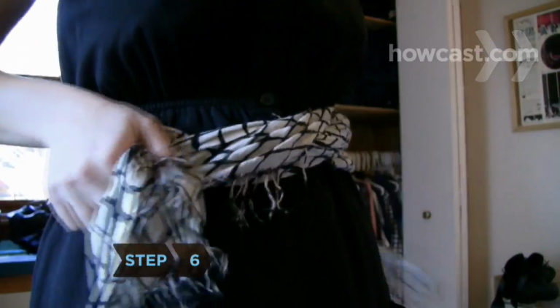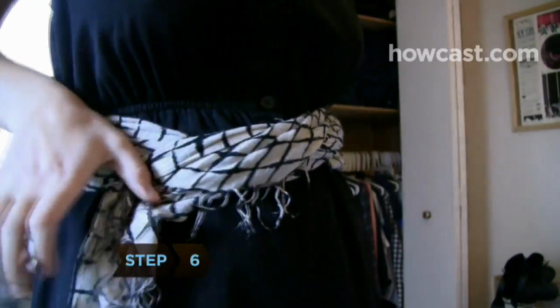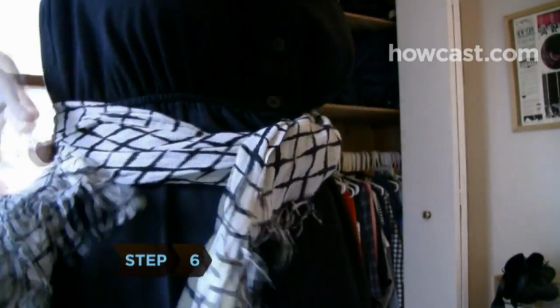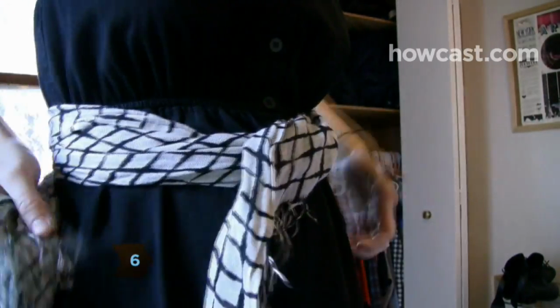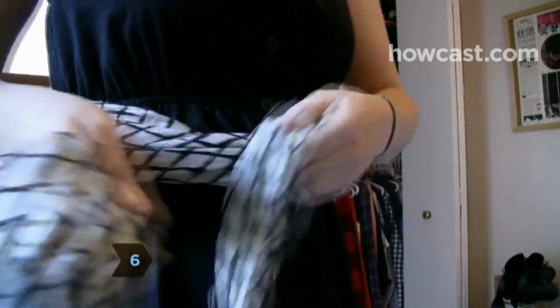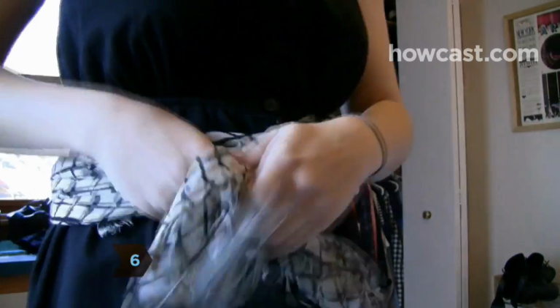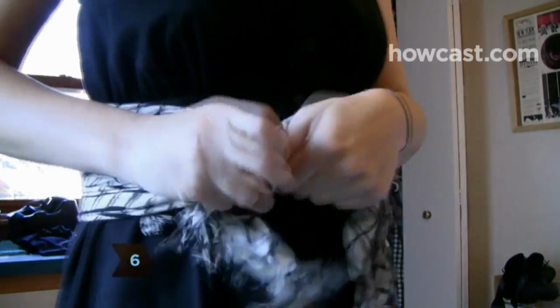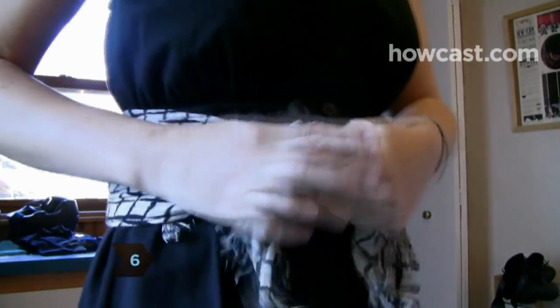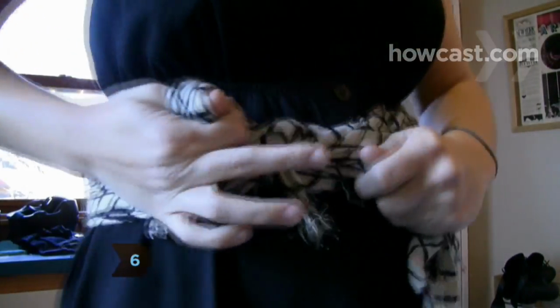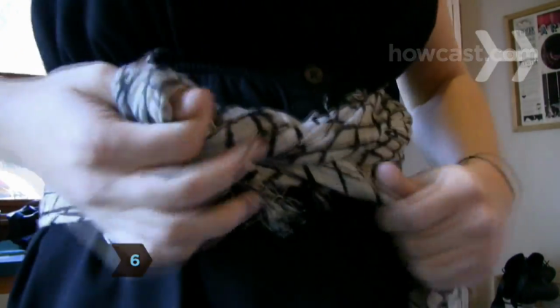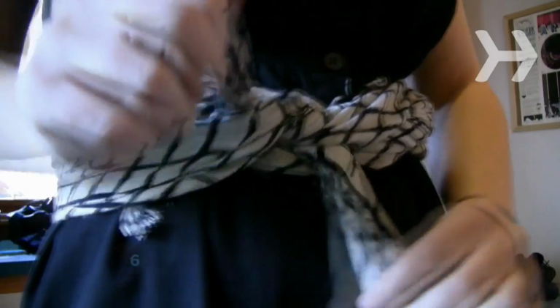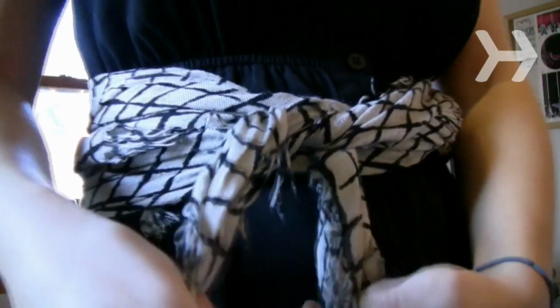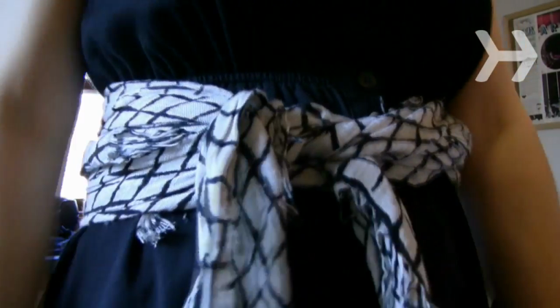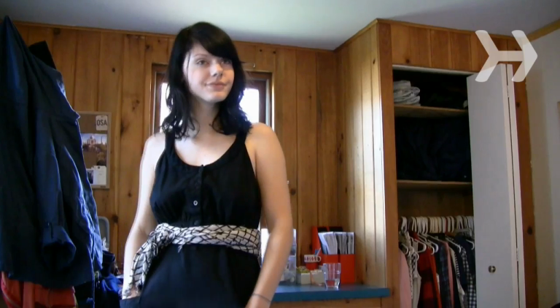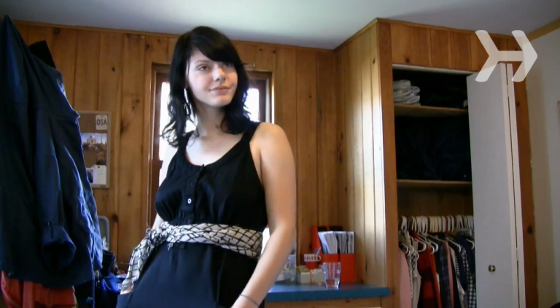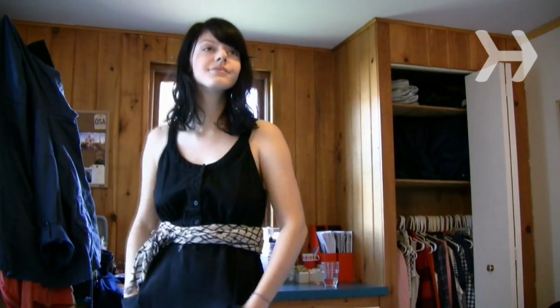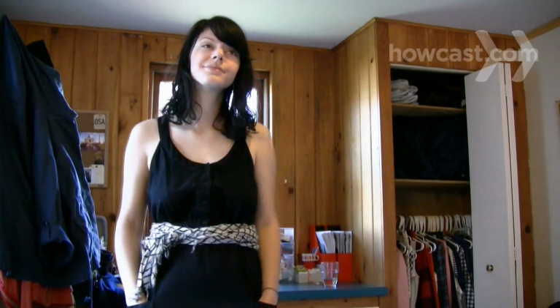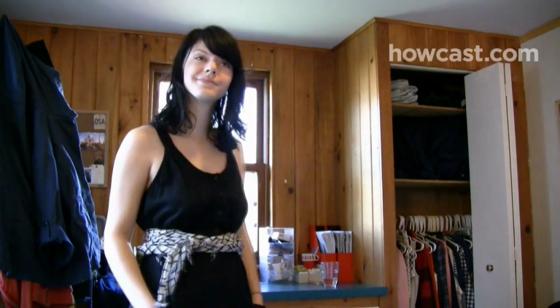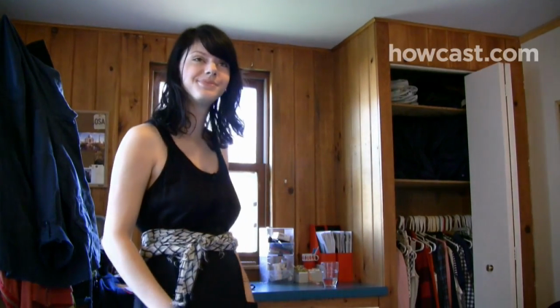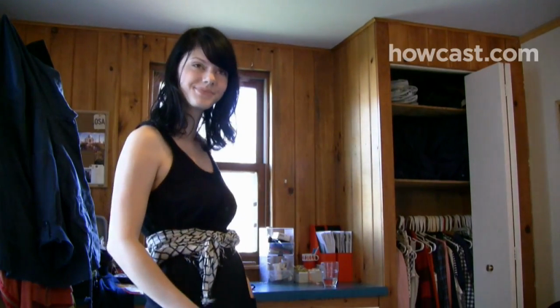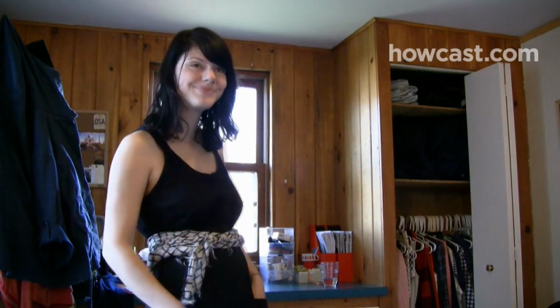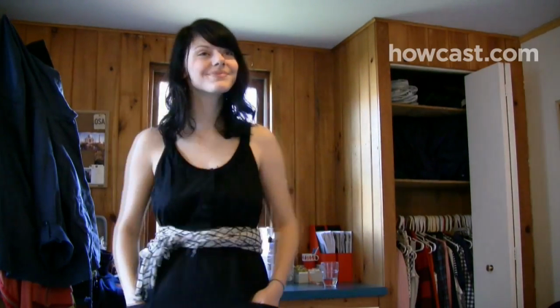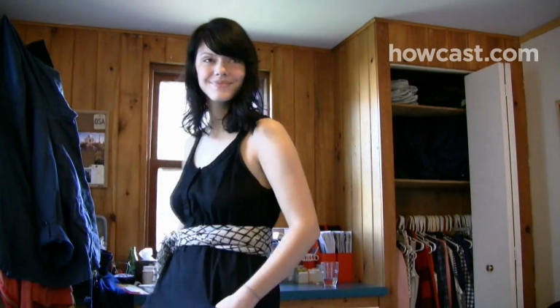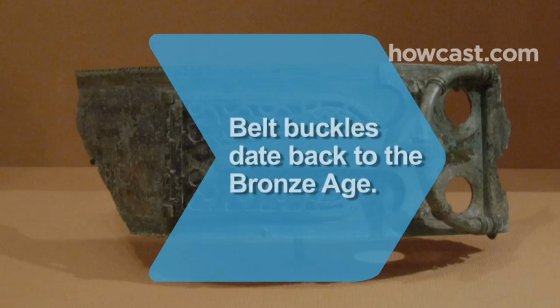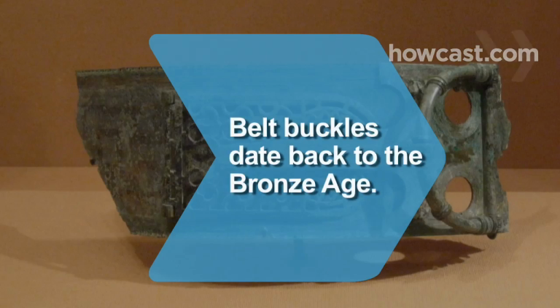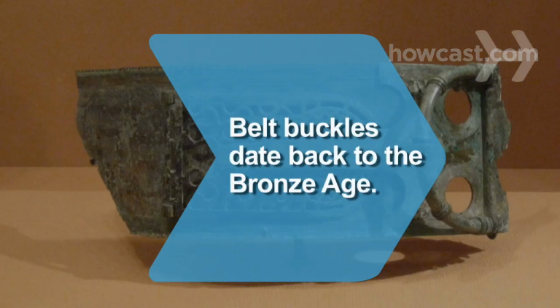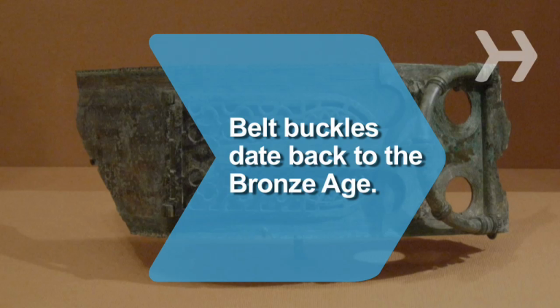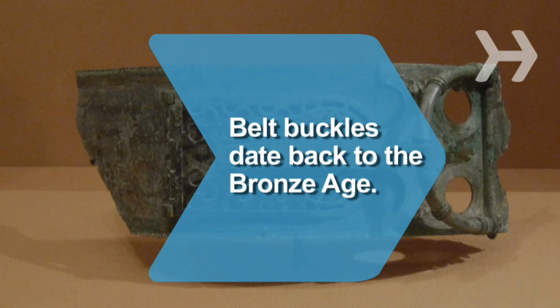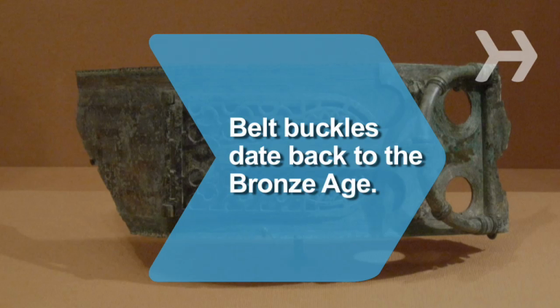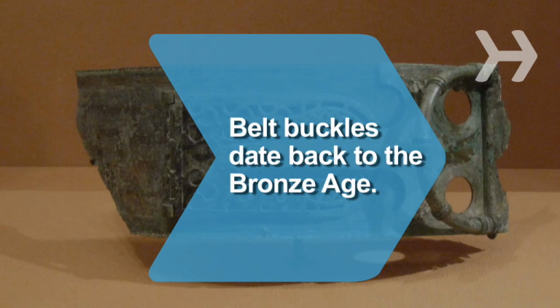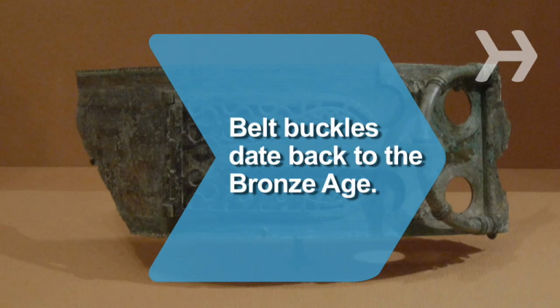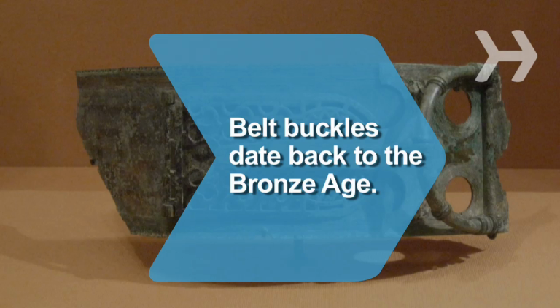Step 6. Wear metal belts with segments, Indian beads and leather, fancy fabric weaves, or even scarves for a fun look when going casual. Did you know belt buckles date back to the Bronze Age?